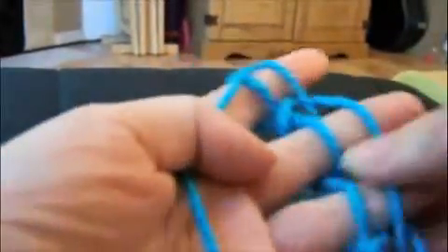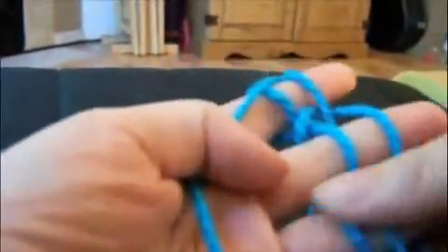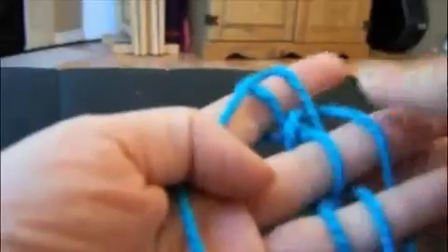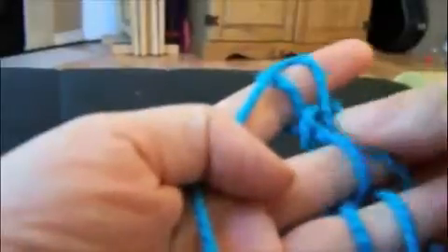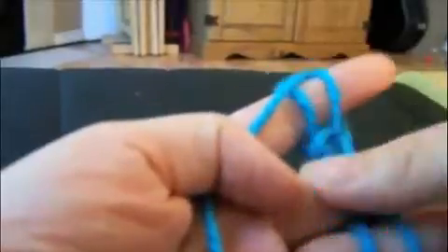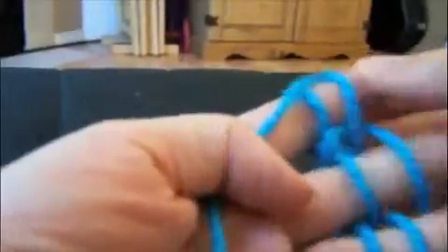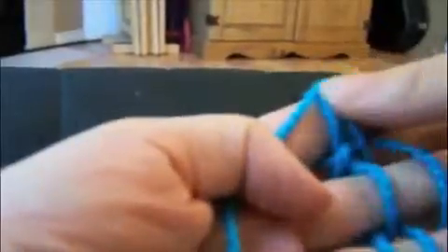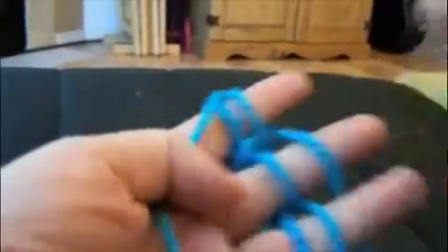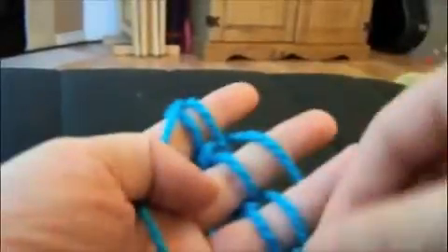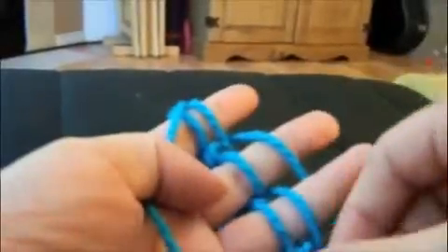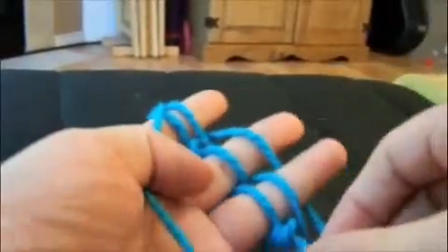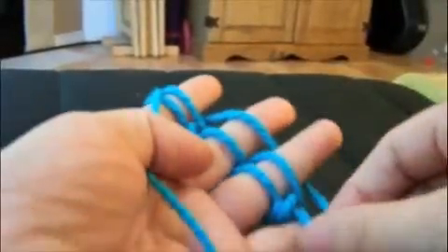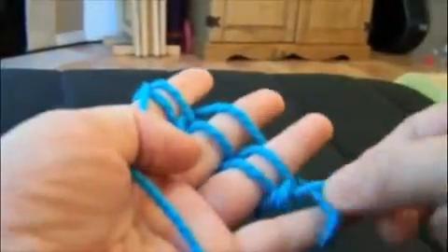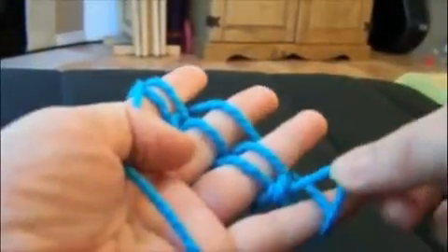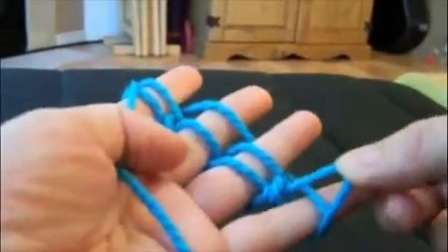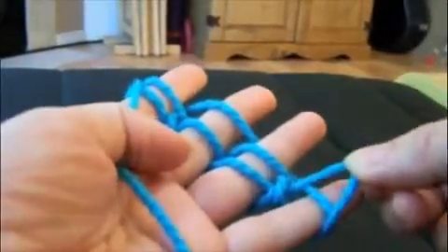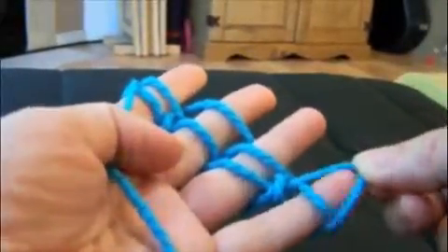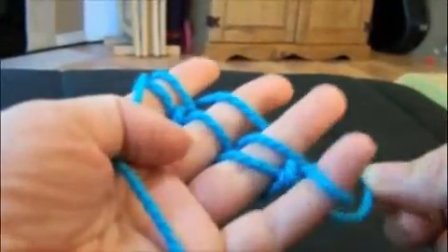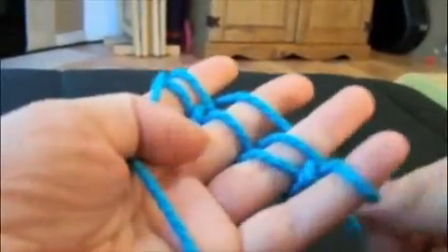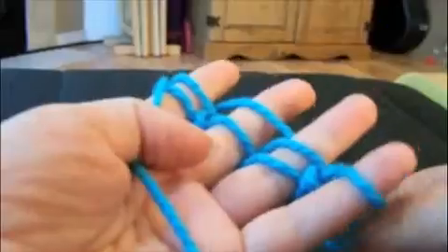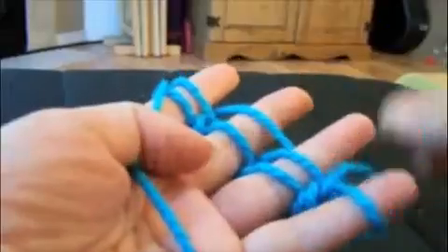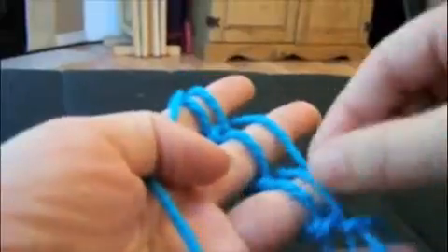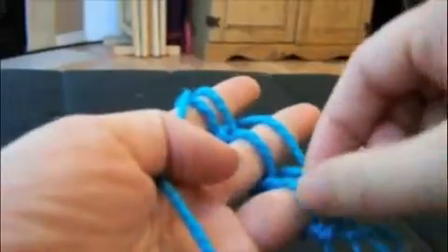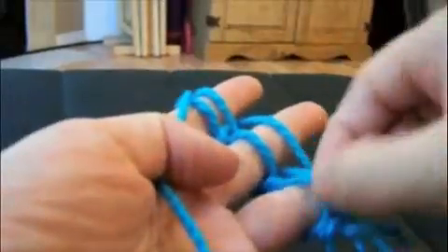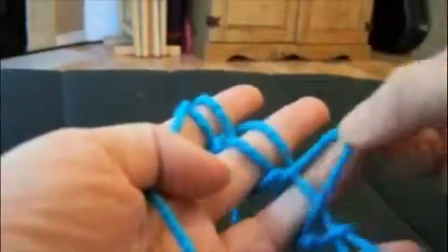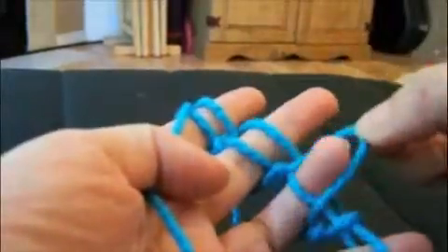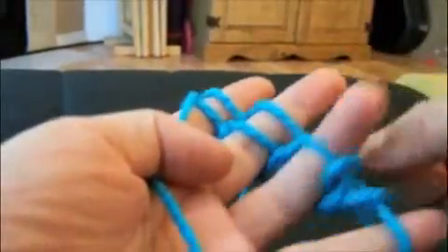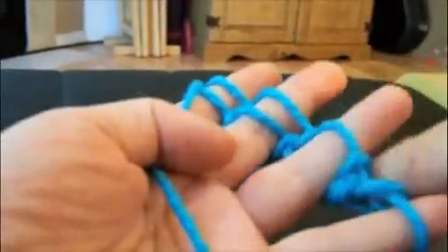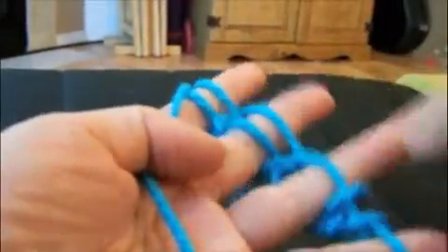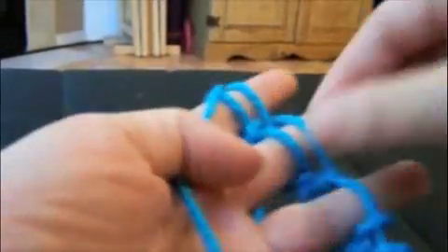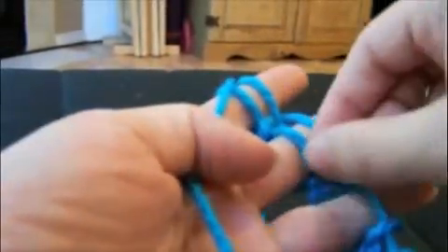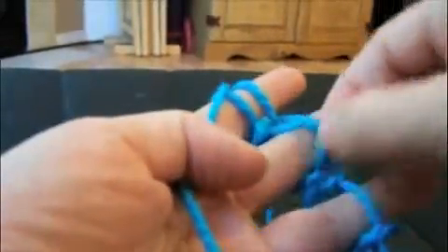Push the stitches down and then once again take the bottom loop, pull it up and over your finger on each one.